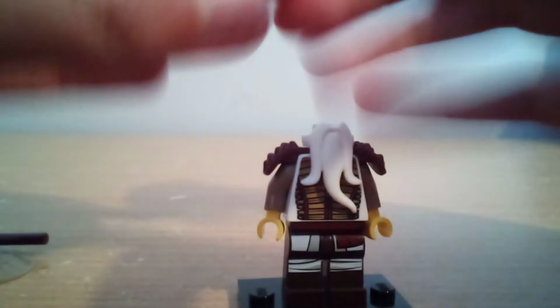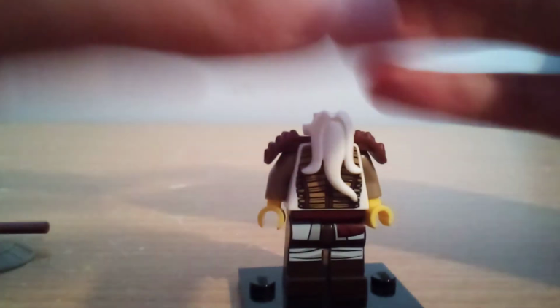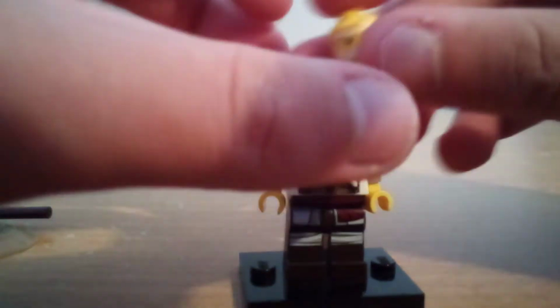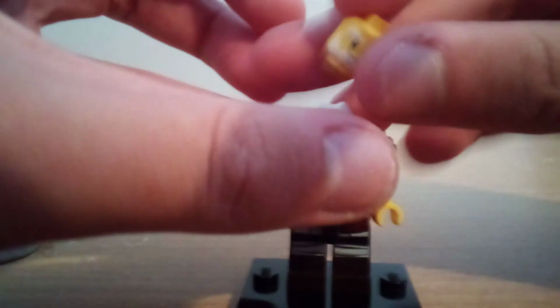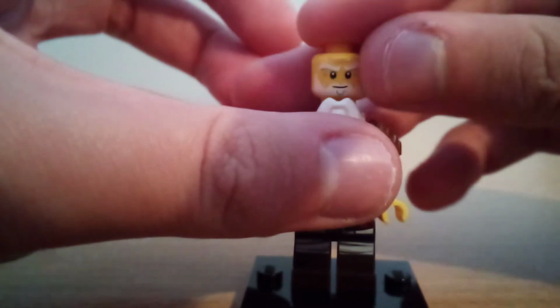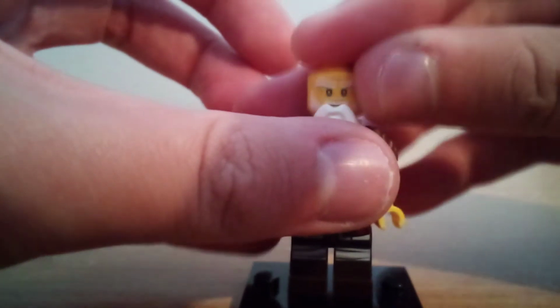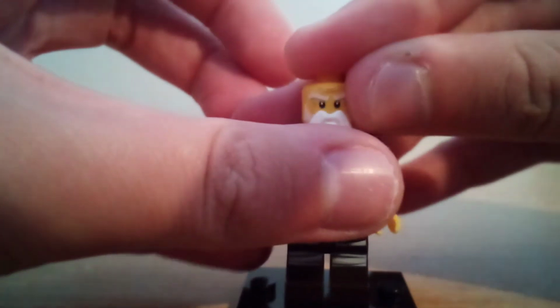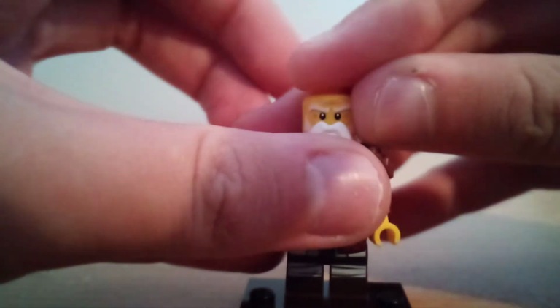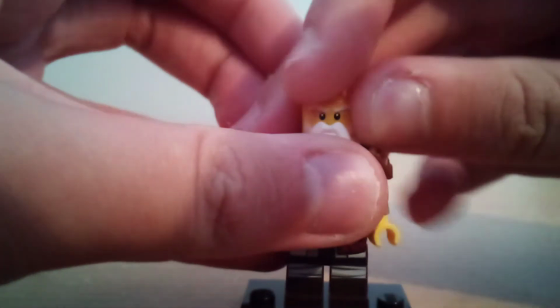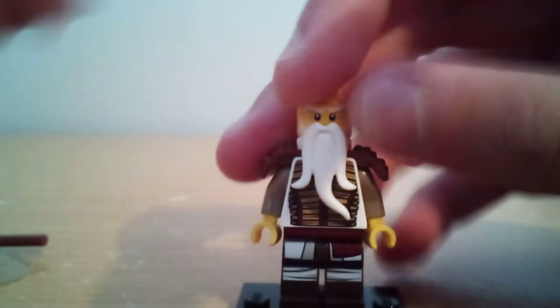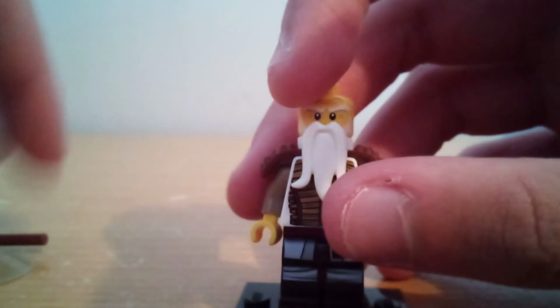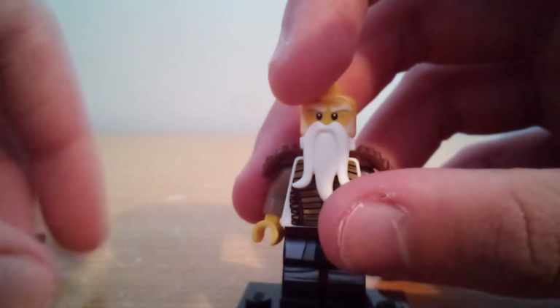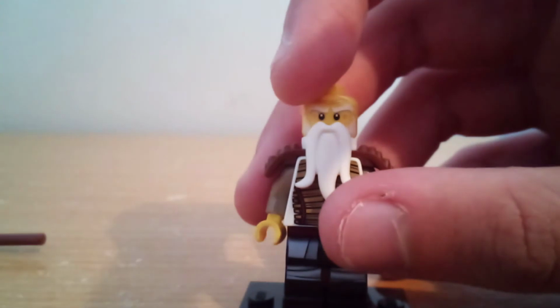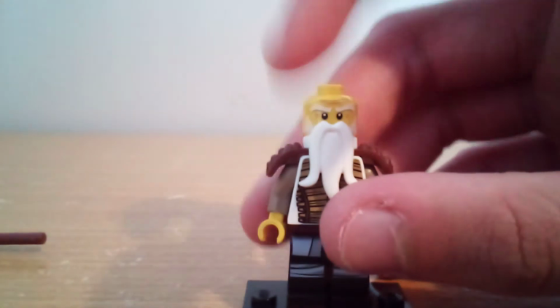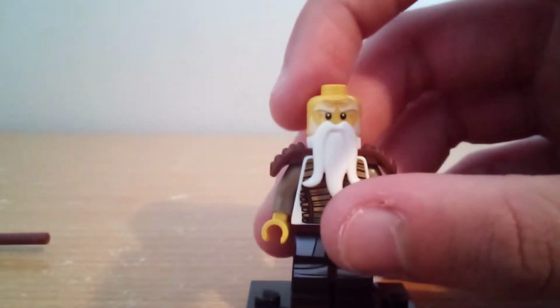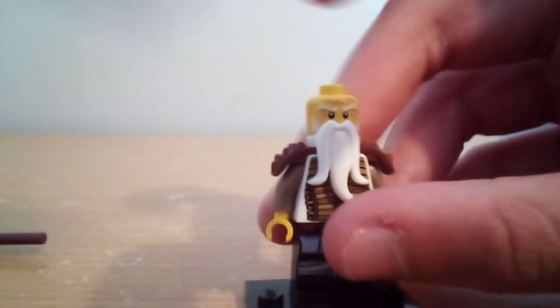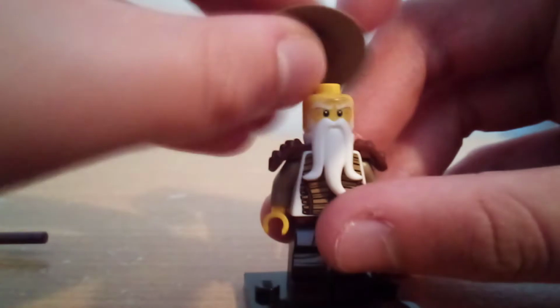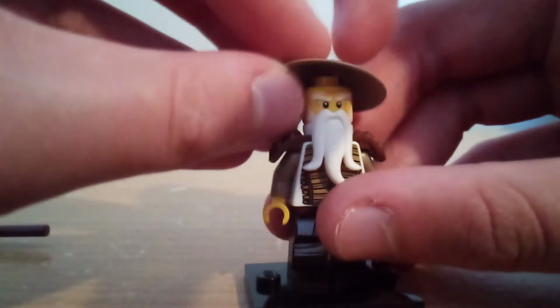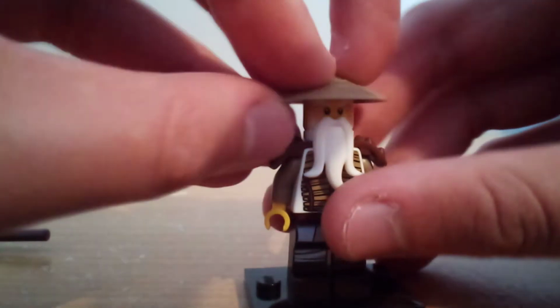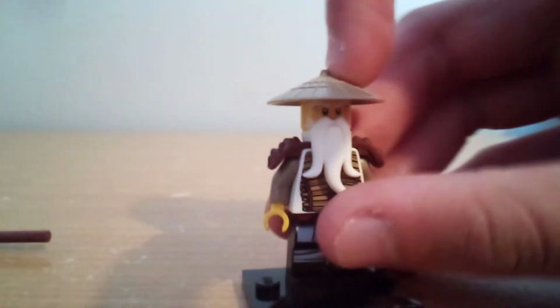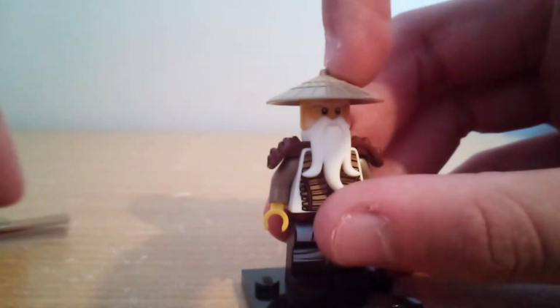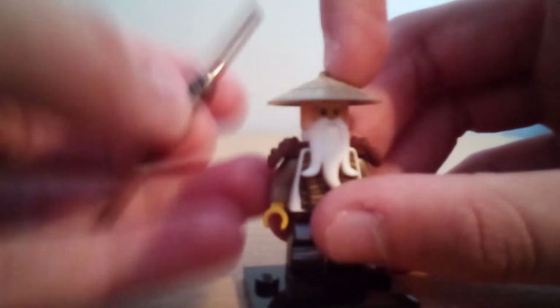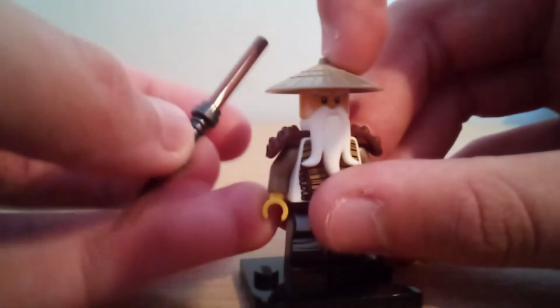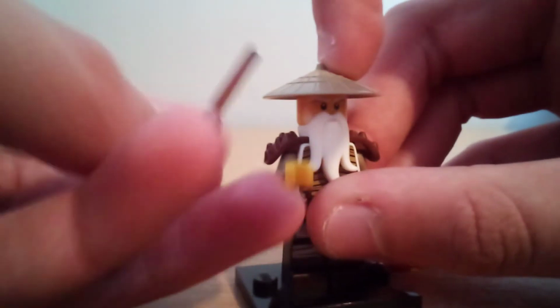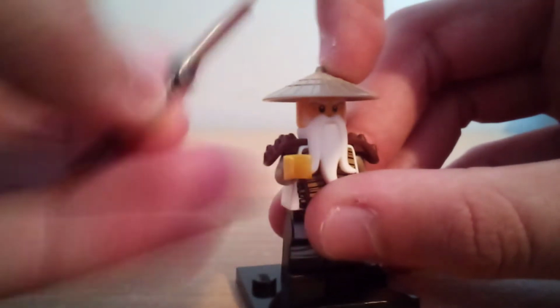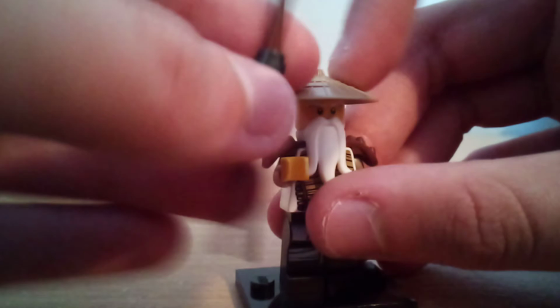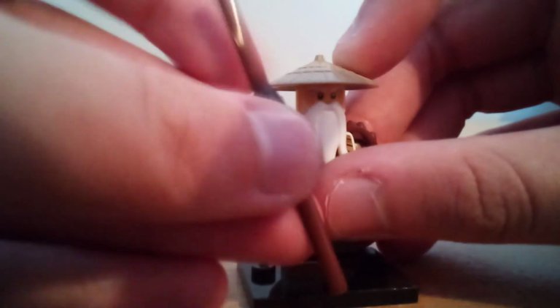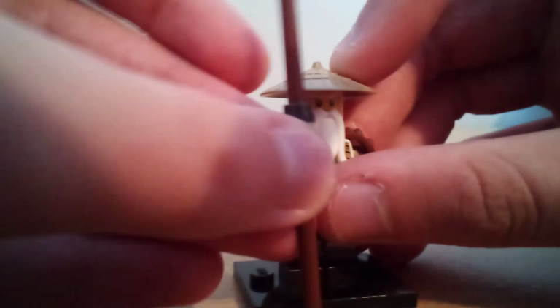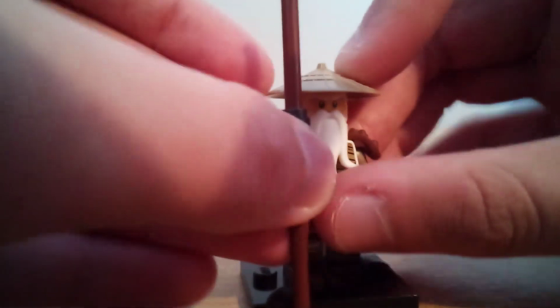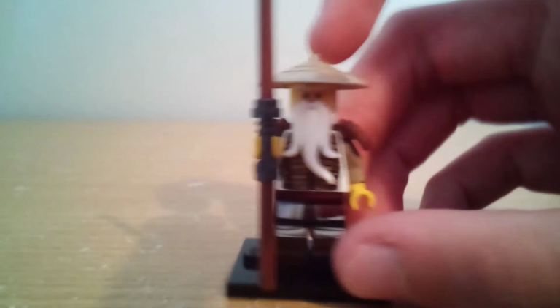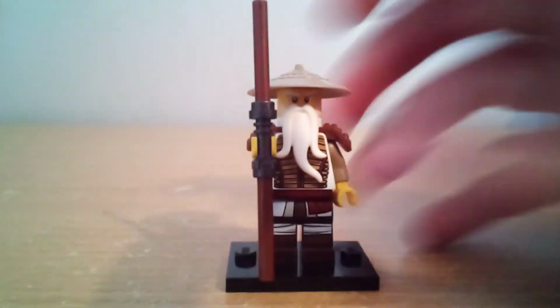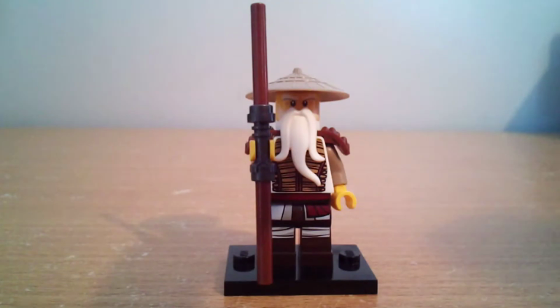Overall, I'm just glad to have Wu, because I really needed a Wu figure. Now I have a modern day one, so that's cool.